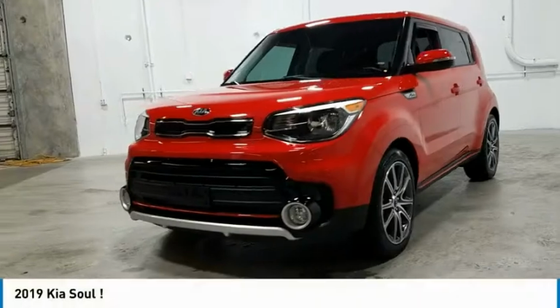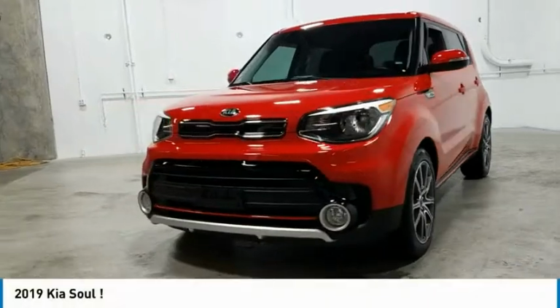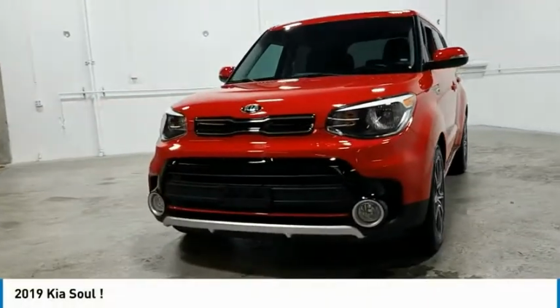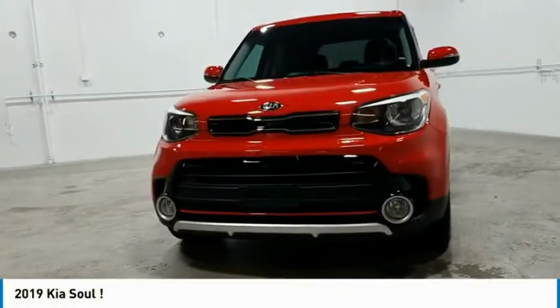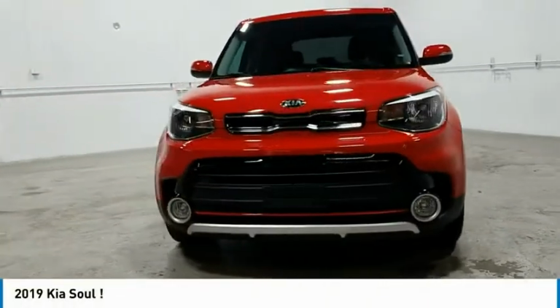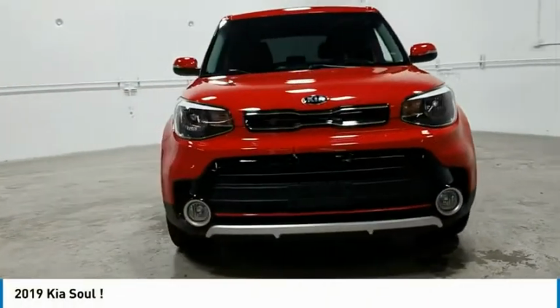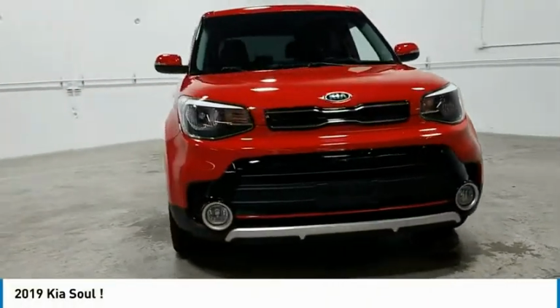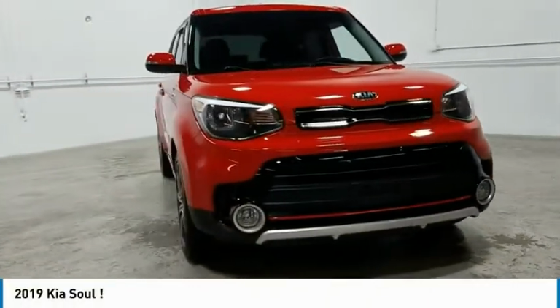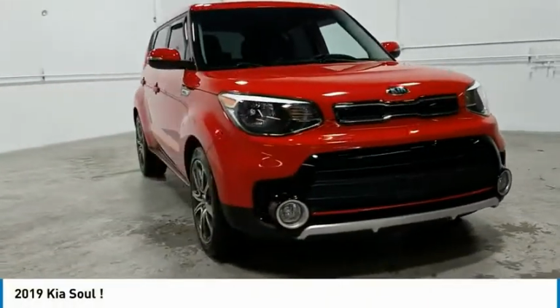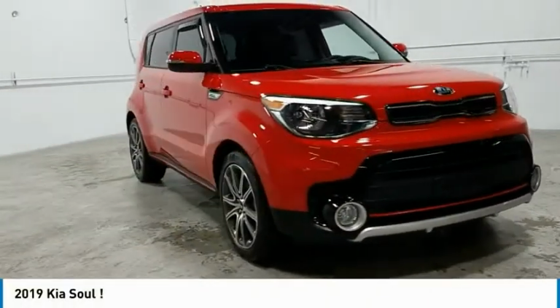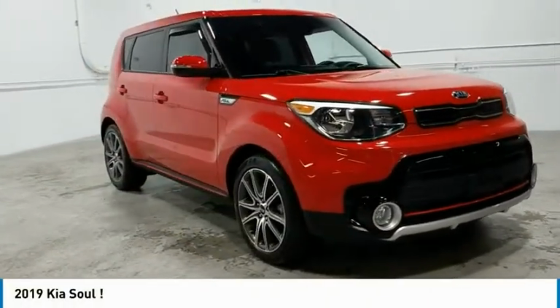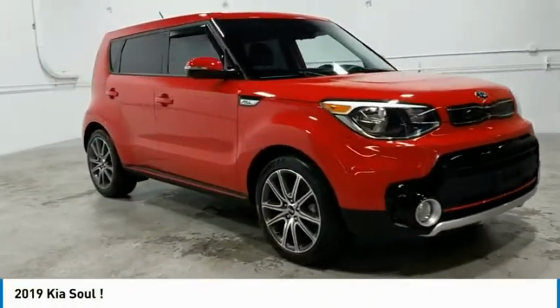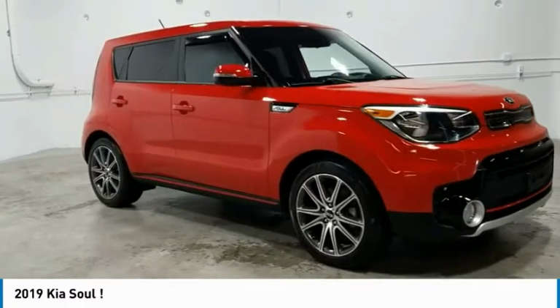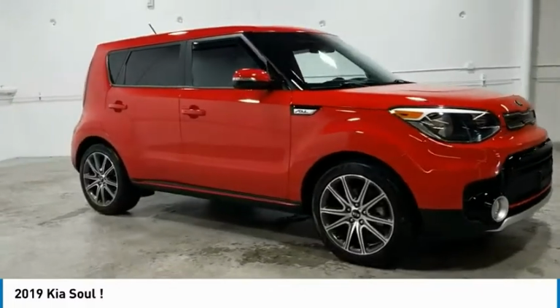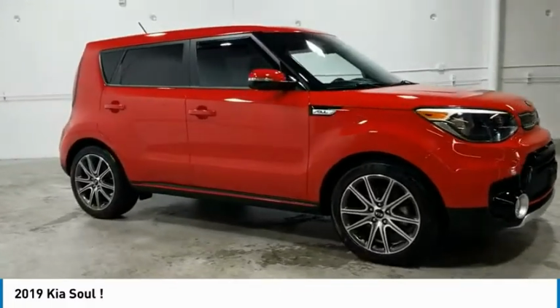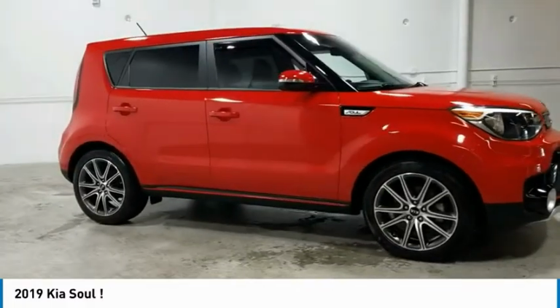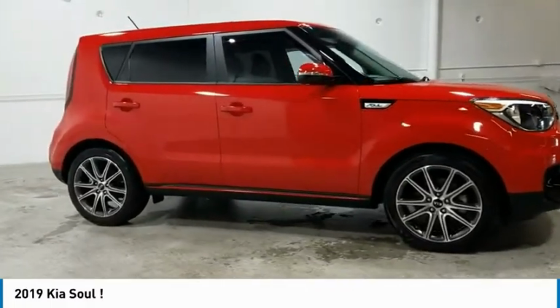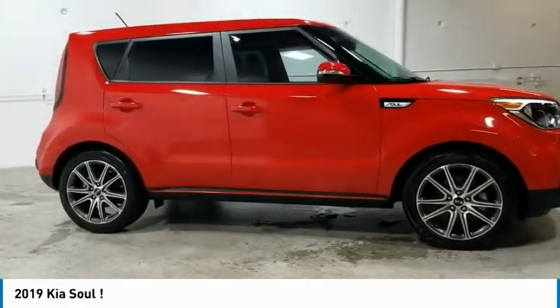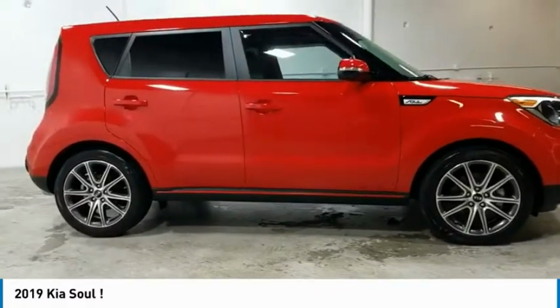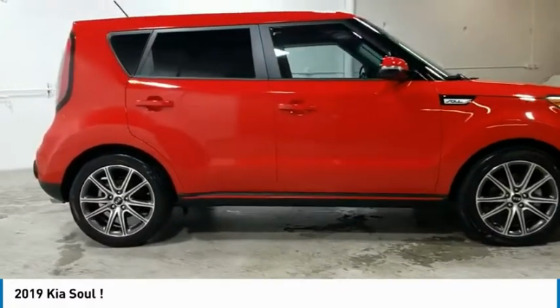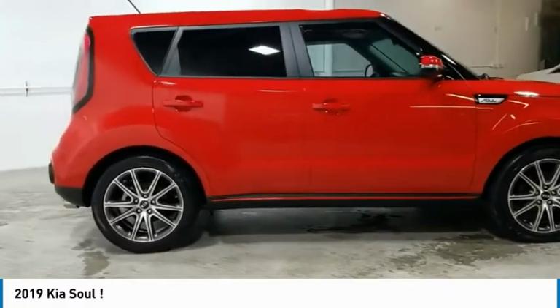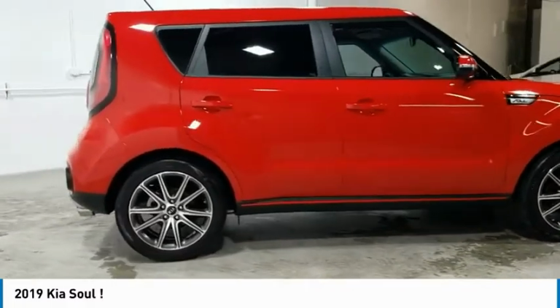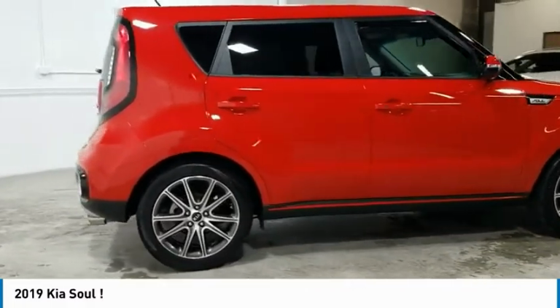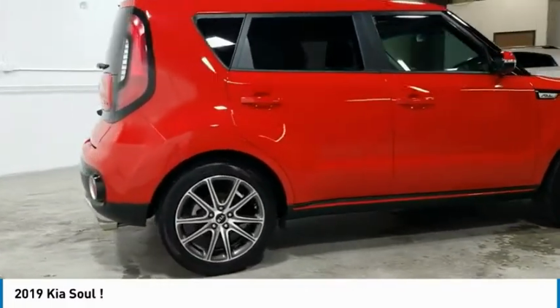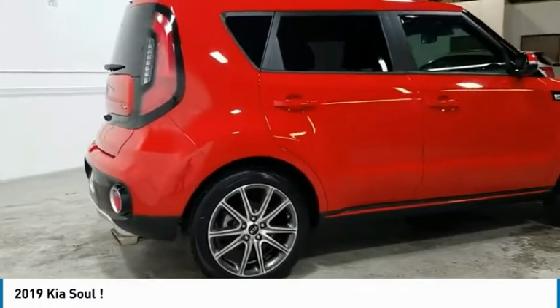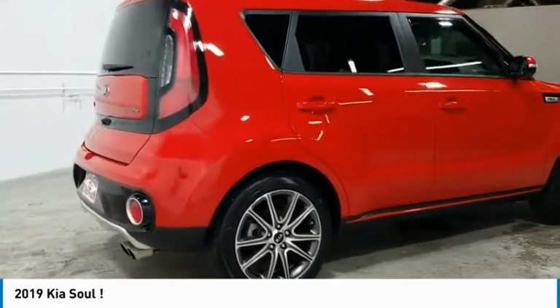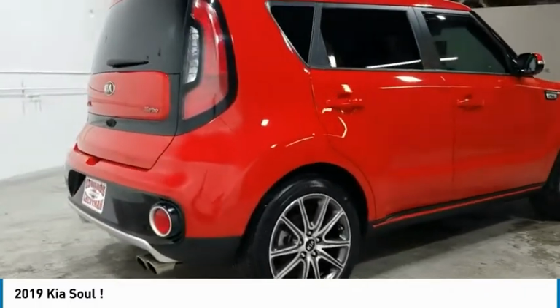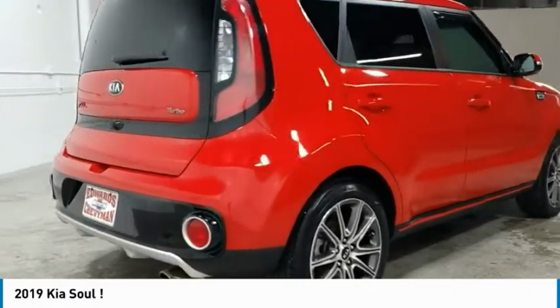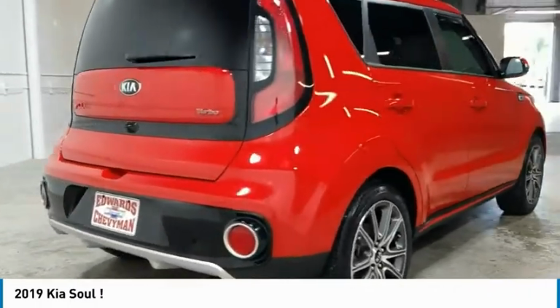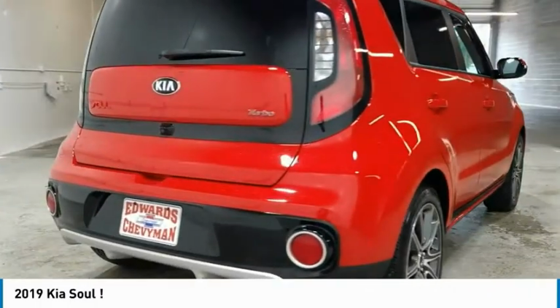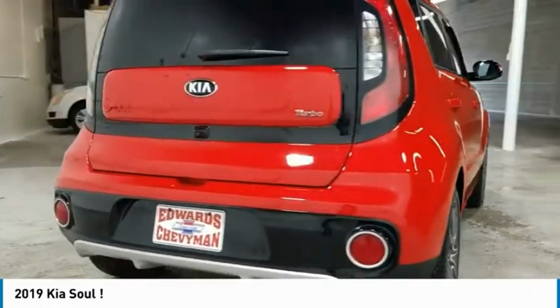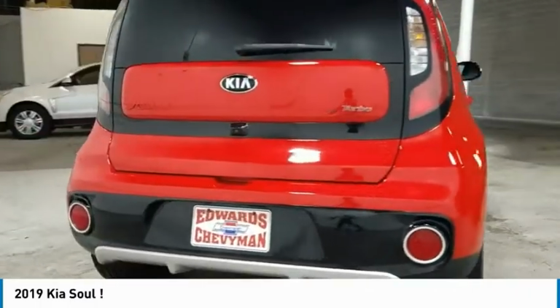Looking for the right vehicle? Check out the 2019 Soul. The Soul is quick and ready with its innovative catchy style, a sharp, roomy and well-fitted cabin.